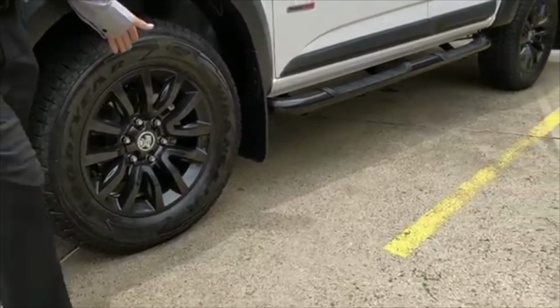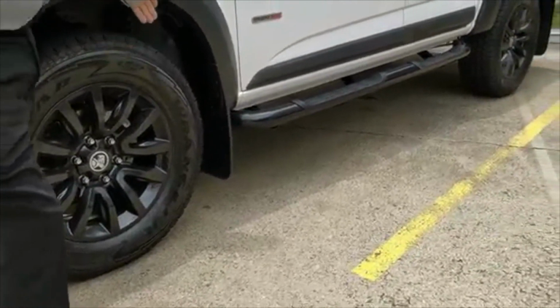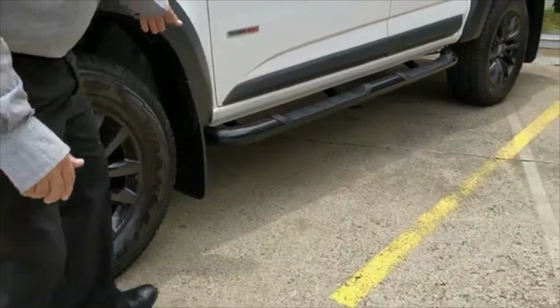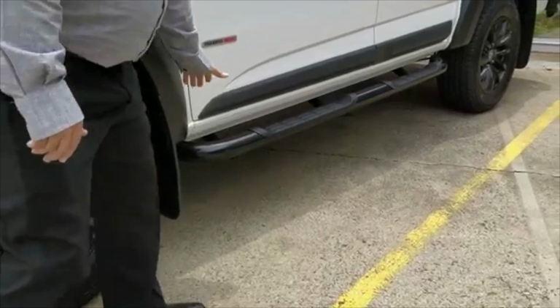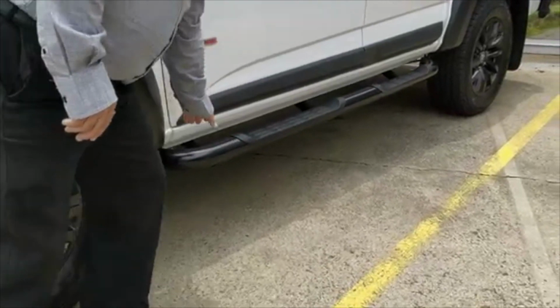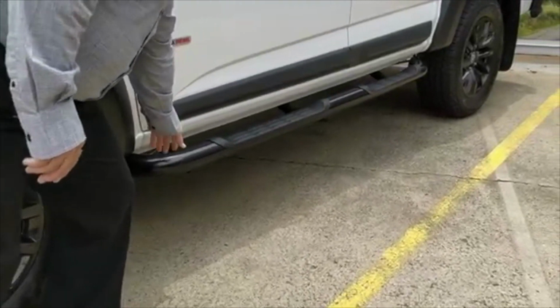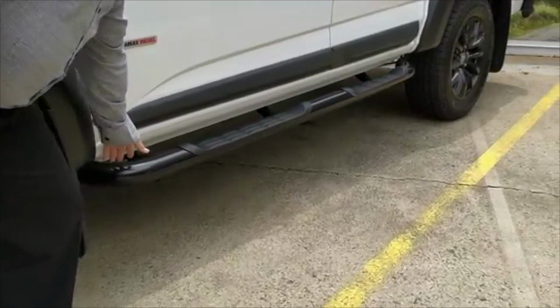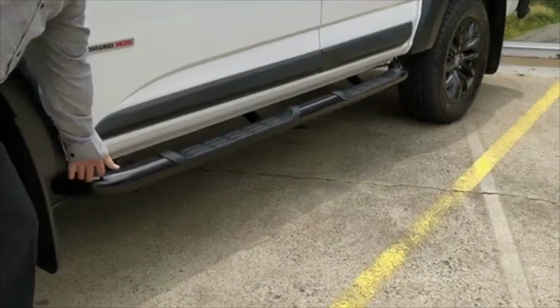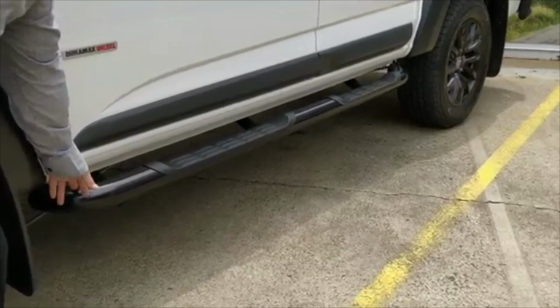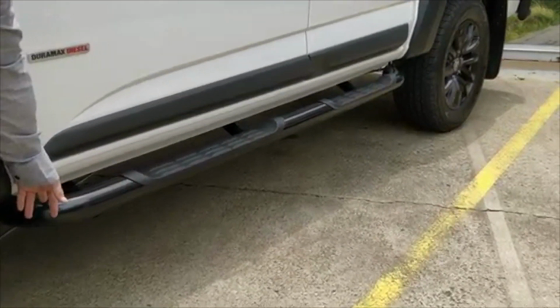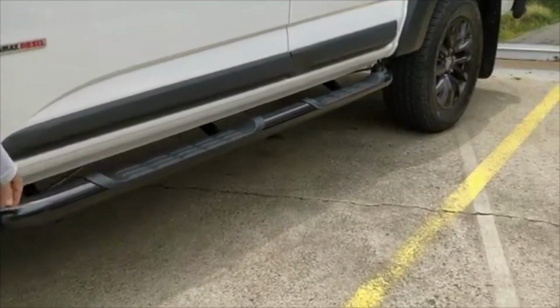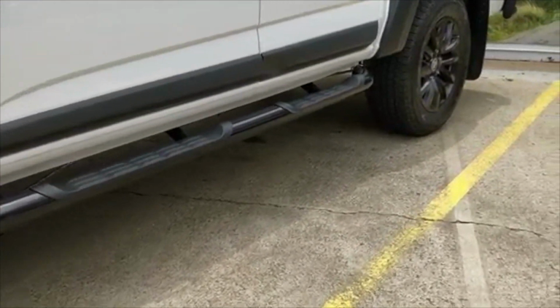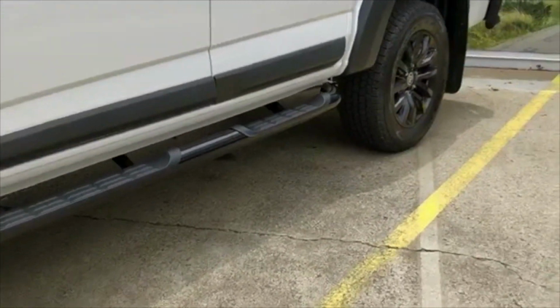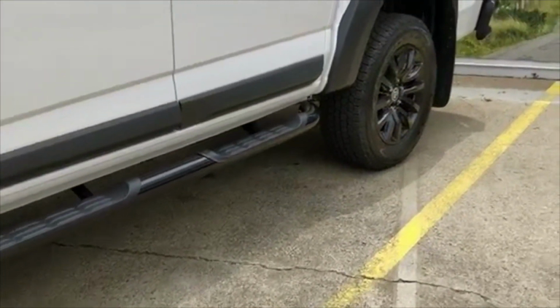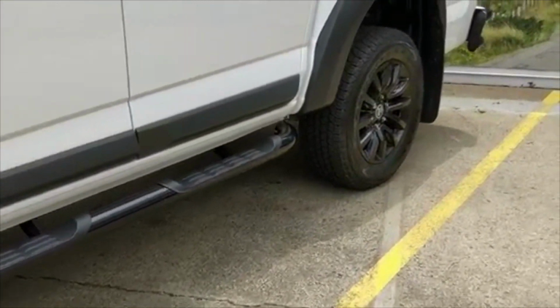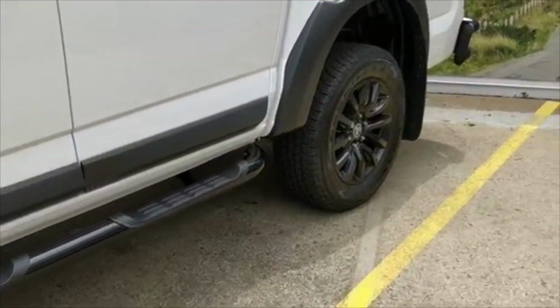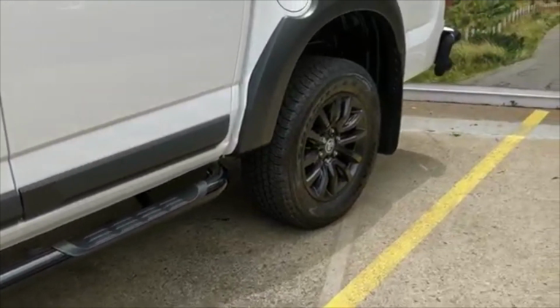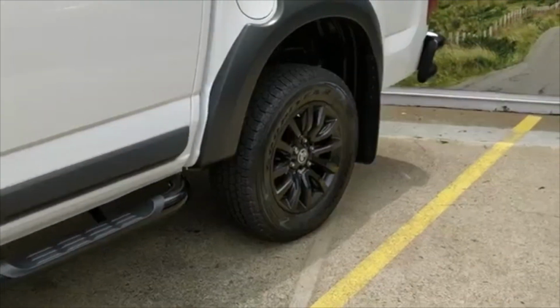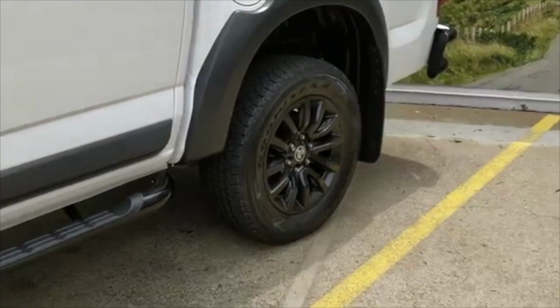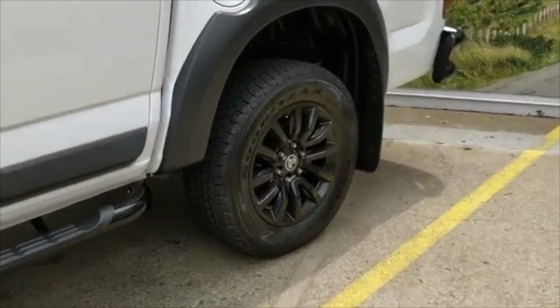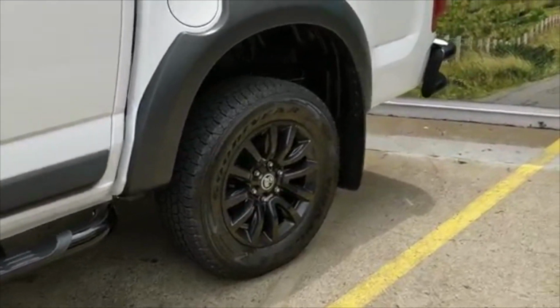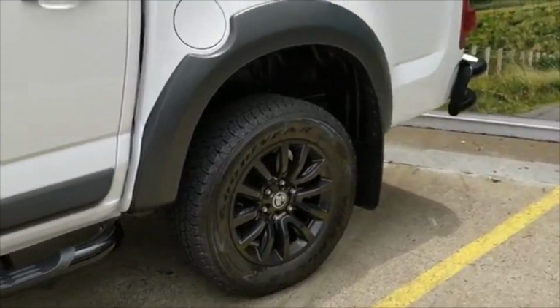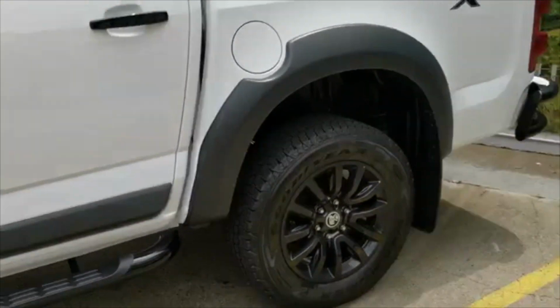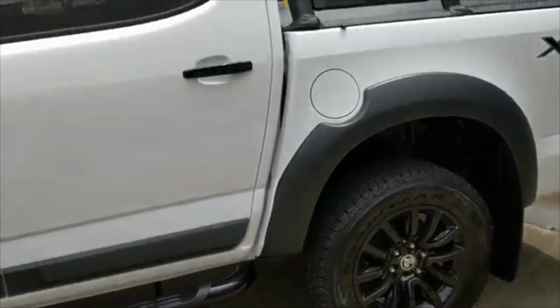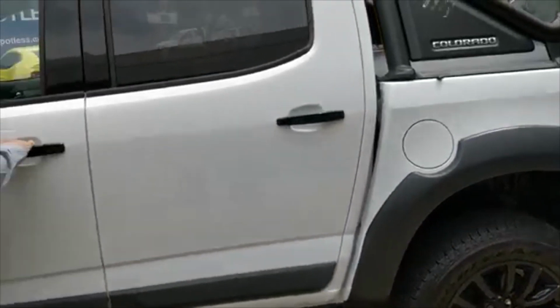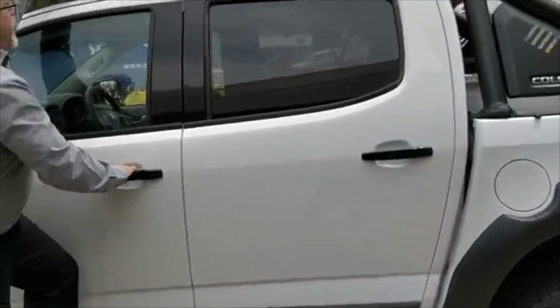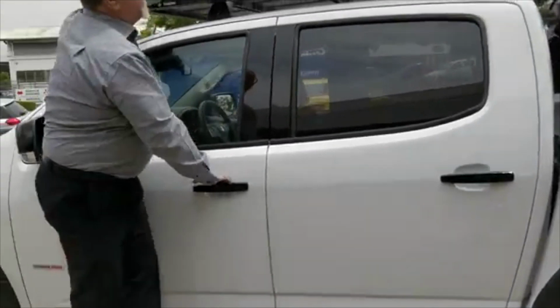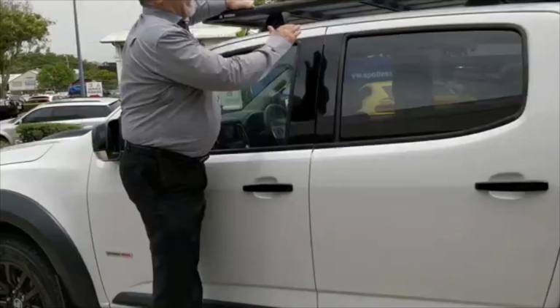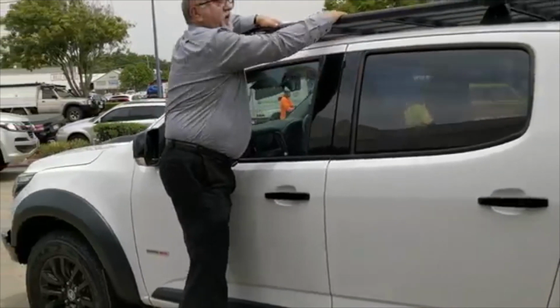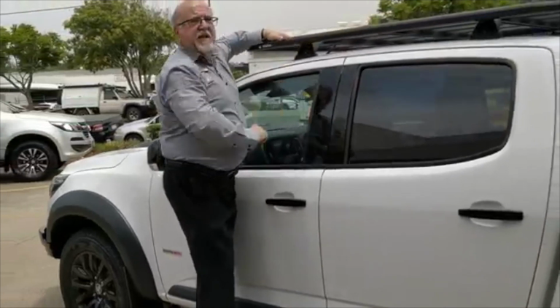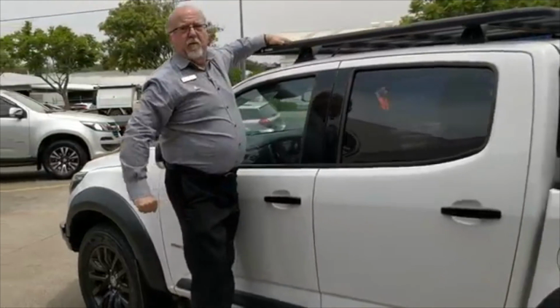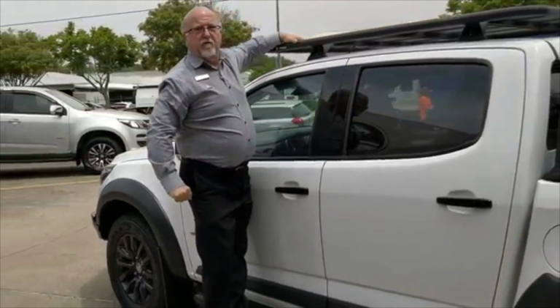We also see that we have the Holden tubular side step, much stronger than the plastic side step normally found on the standard Z71. You can really get on, chuck up, and throw stuff up on the roof racks.